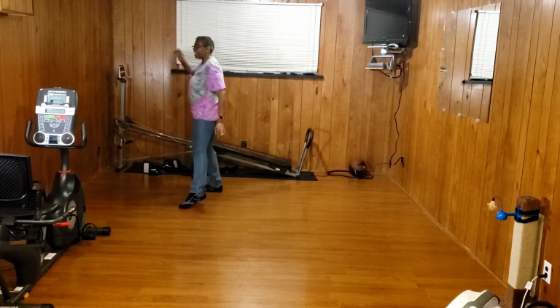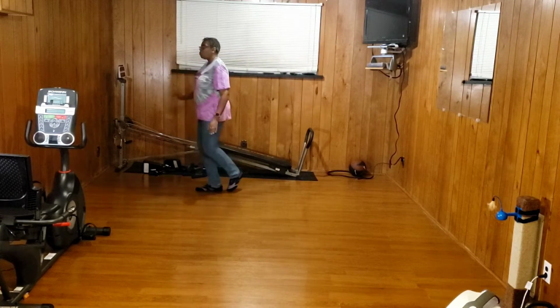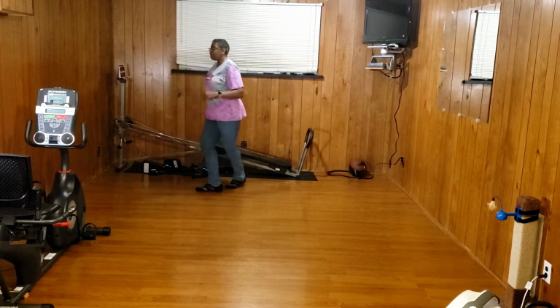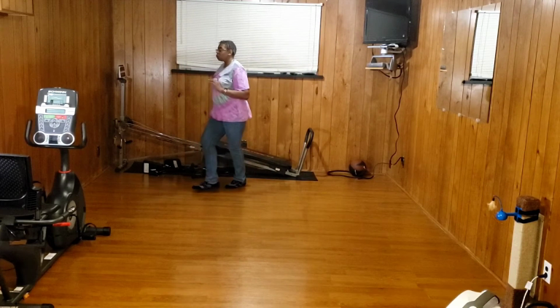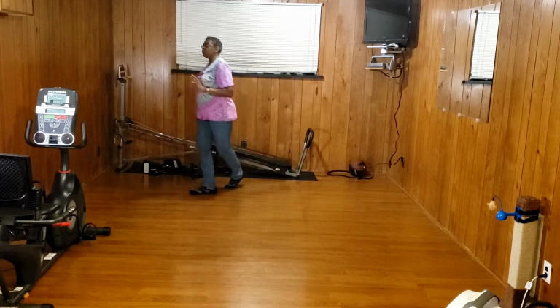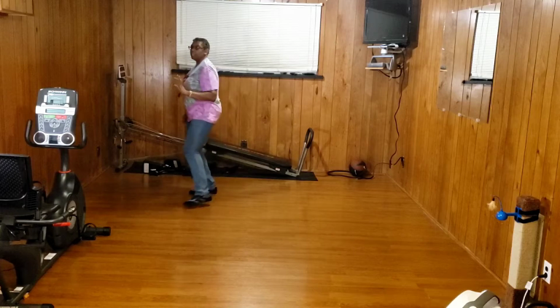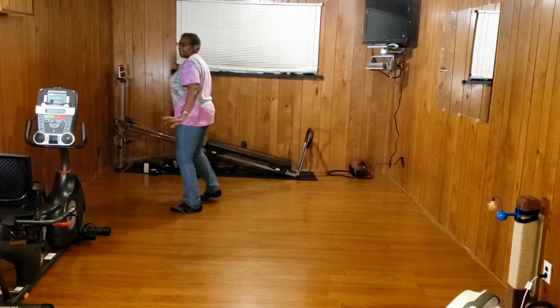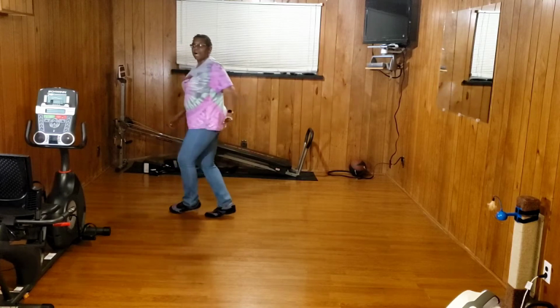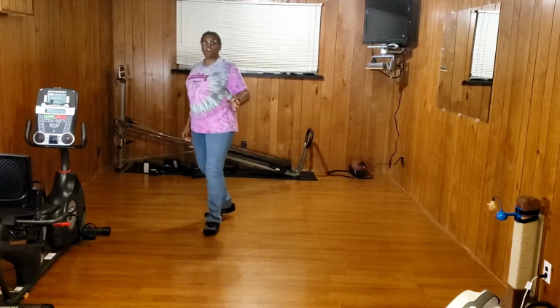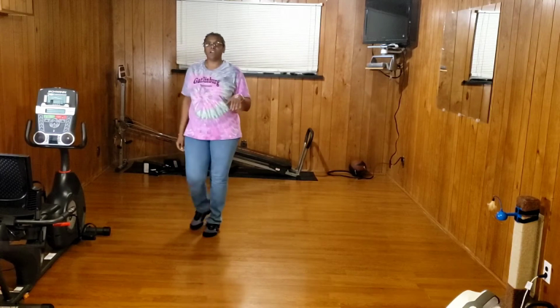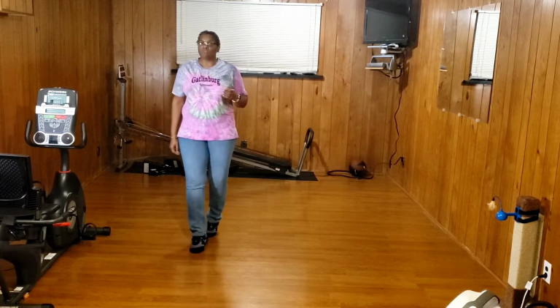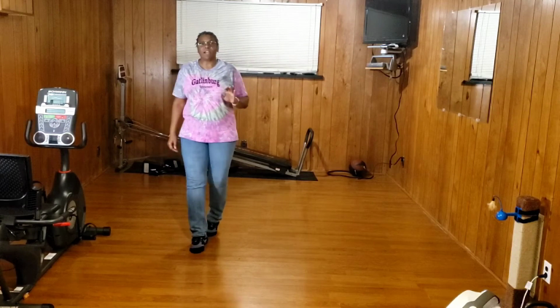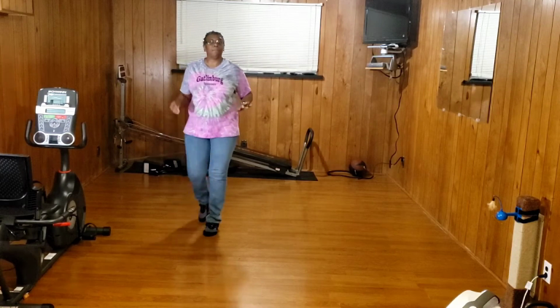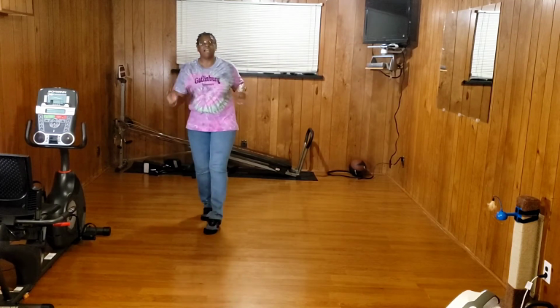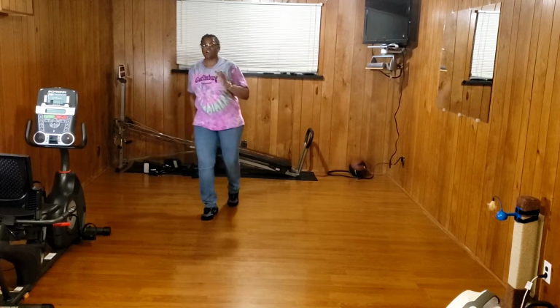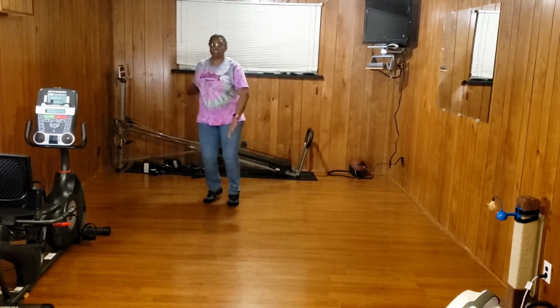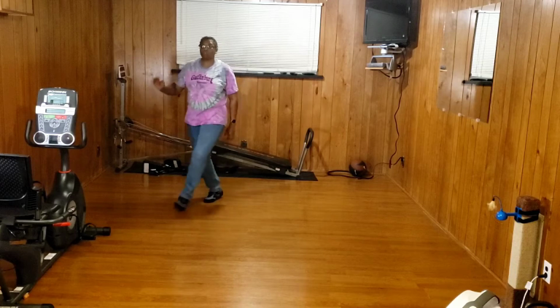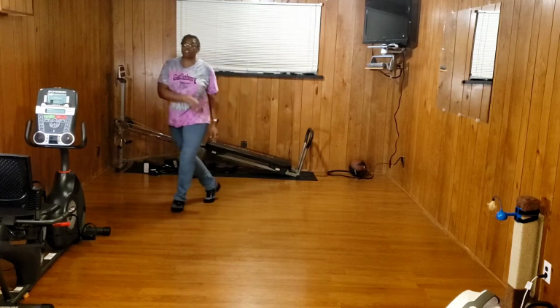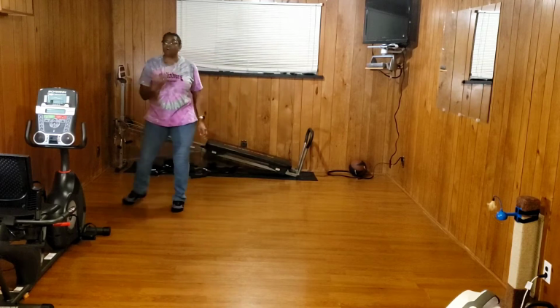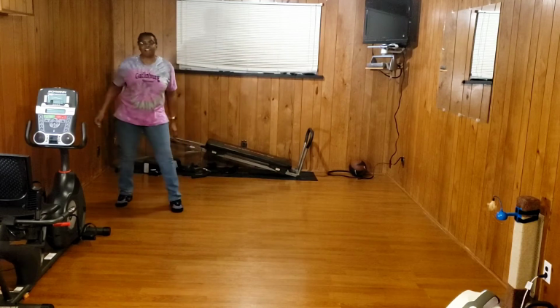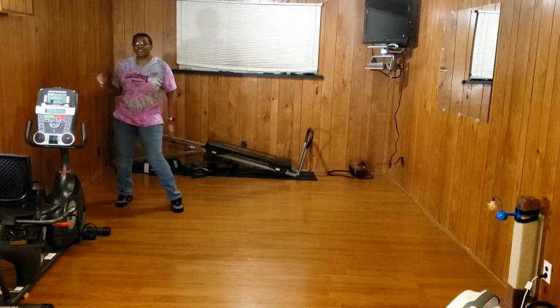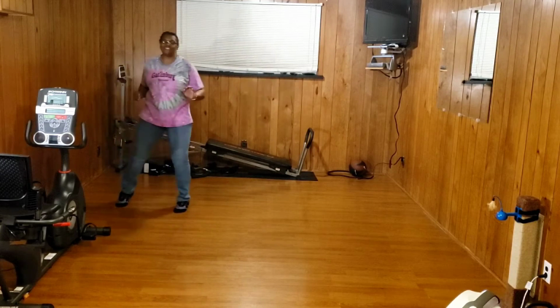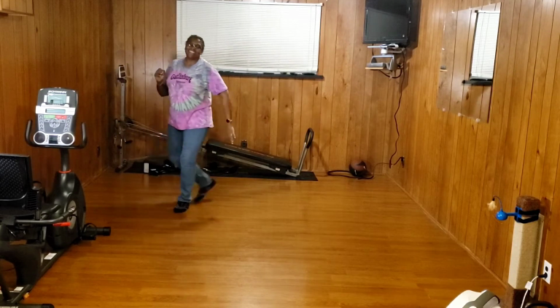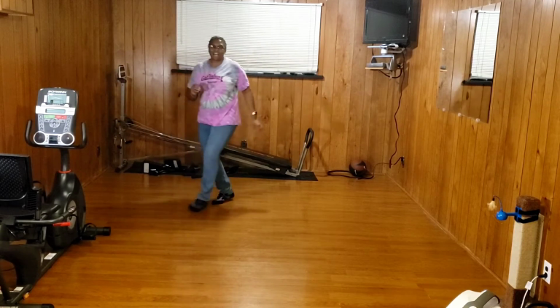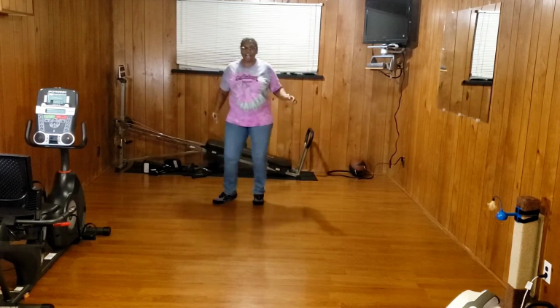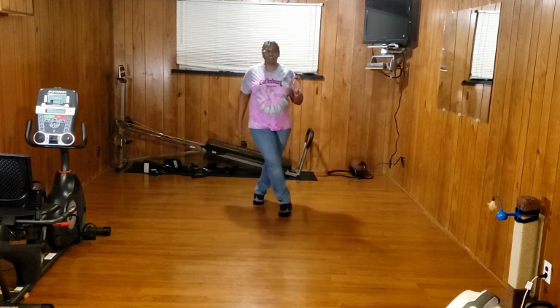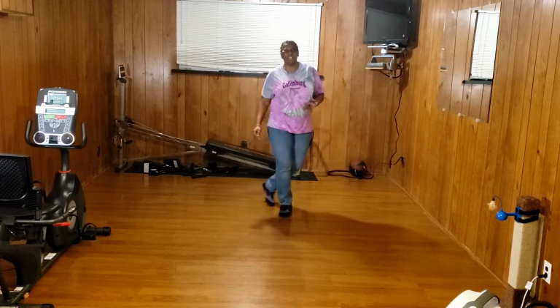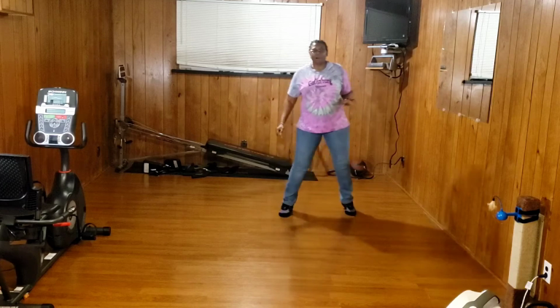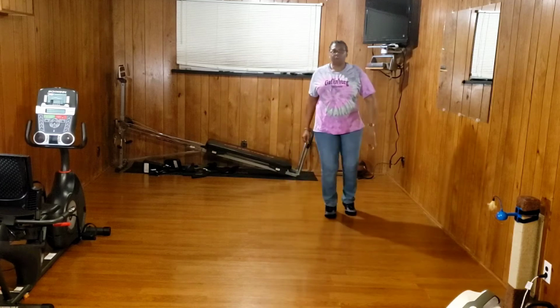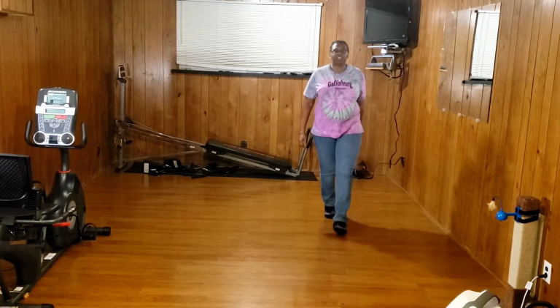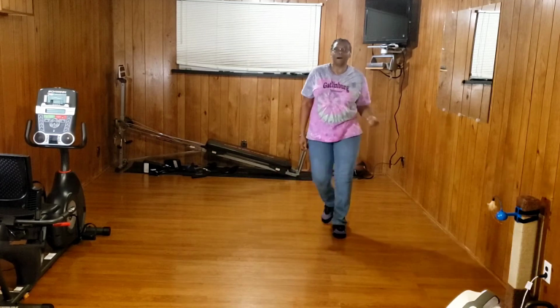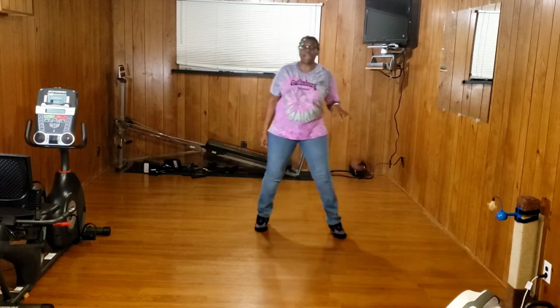Side. Rock. Recover. Side behind. Turn. Rock. Recover. Back. Coaster. Cross. Rock. Recover. Side behind. Cross. Box forward. Box back.